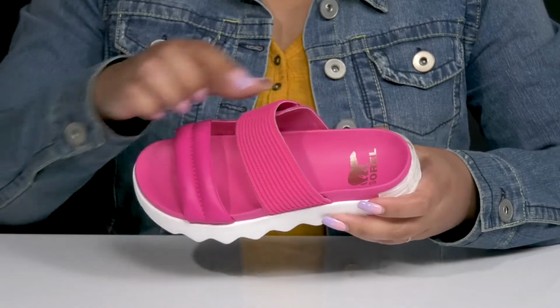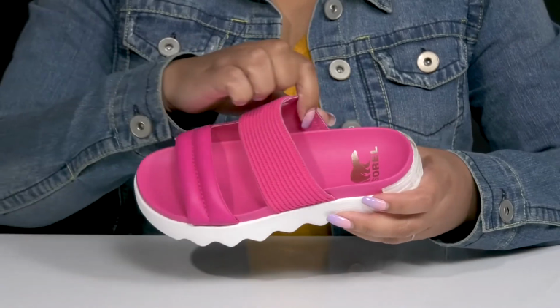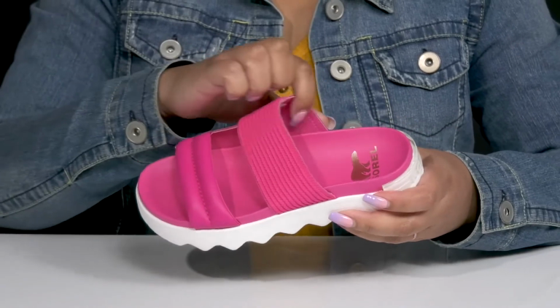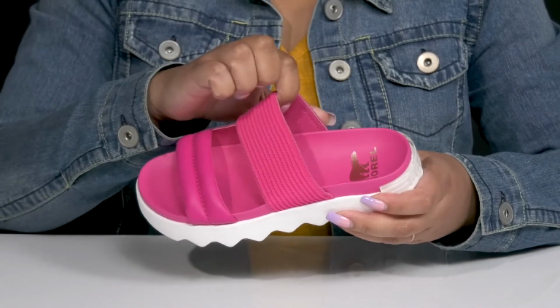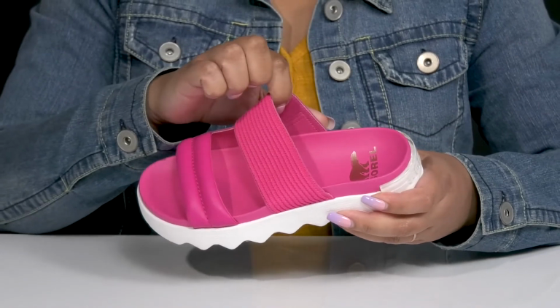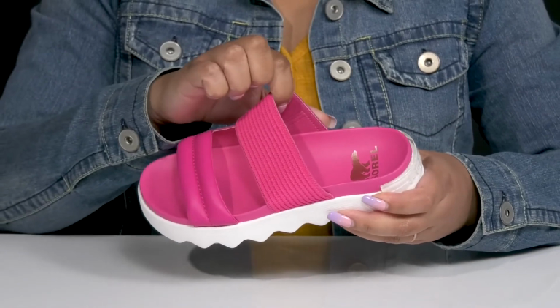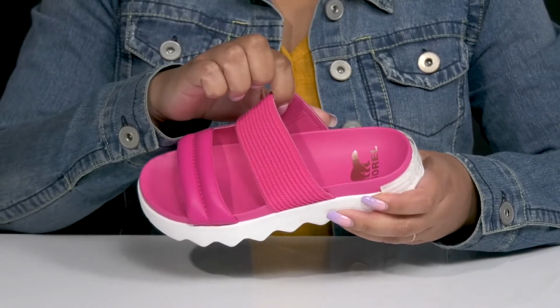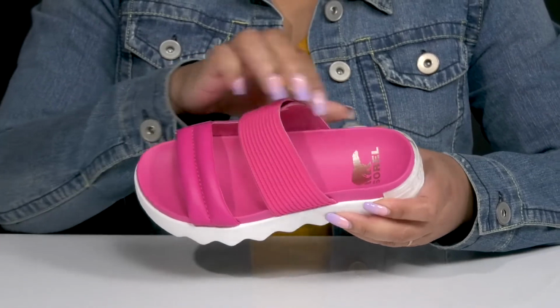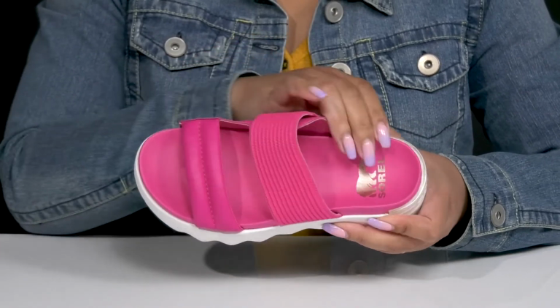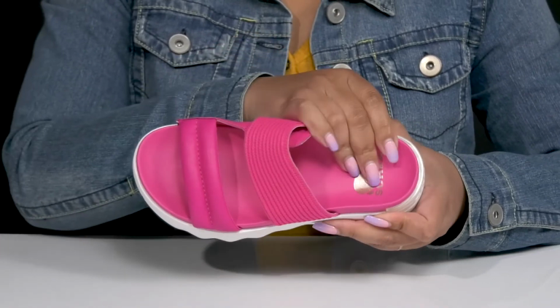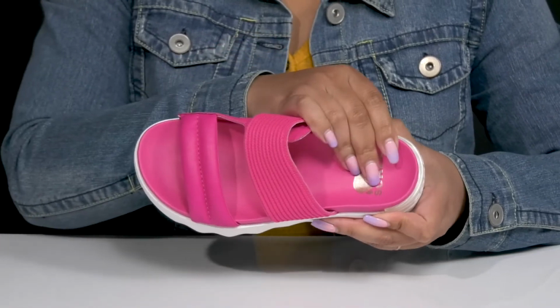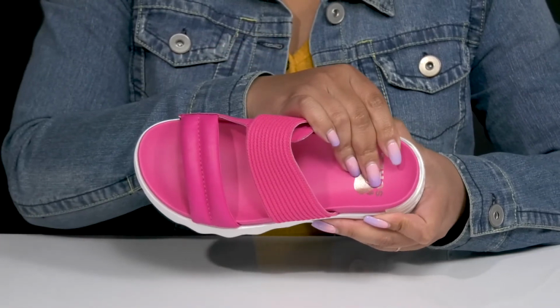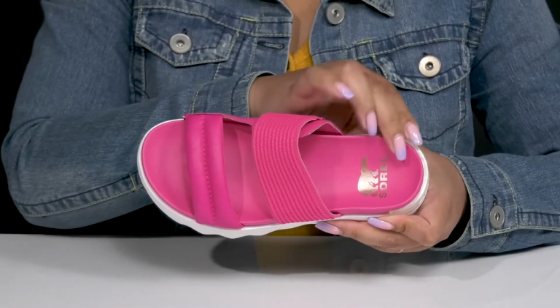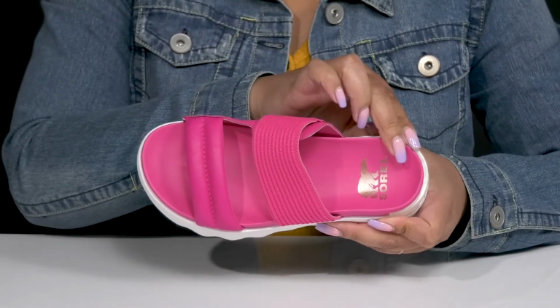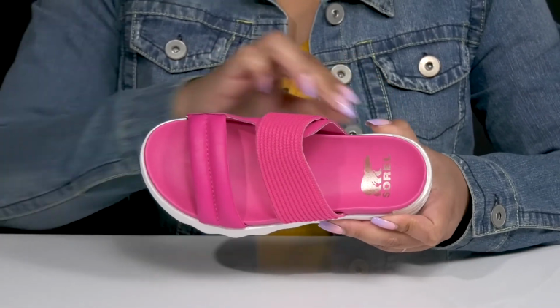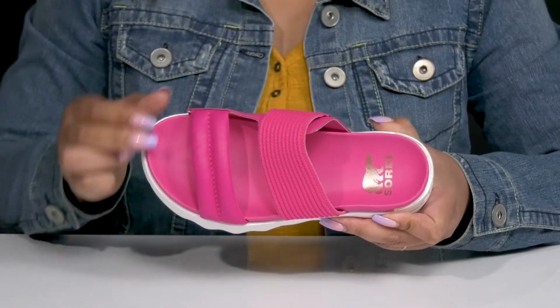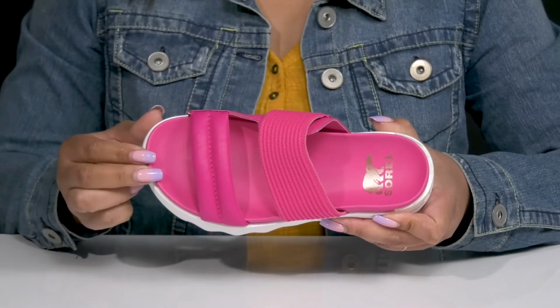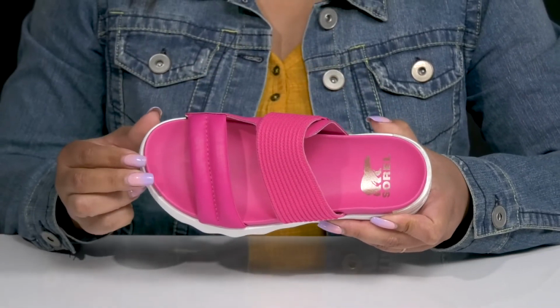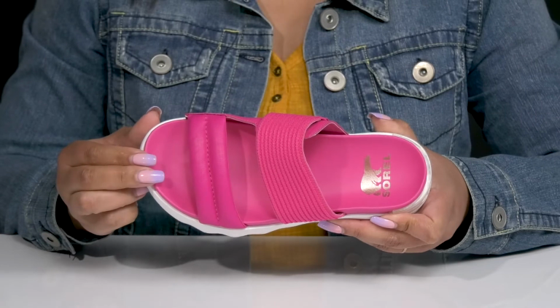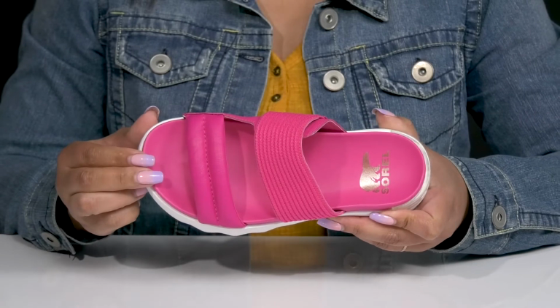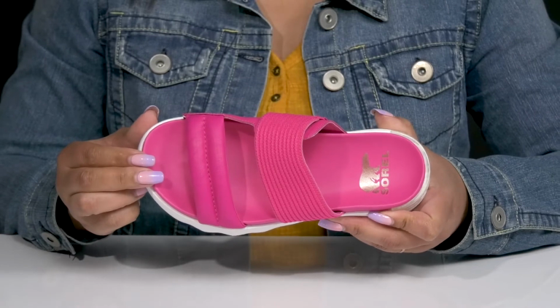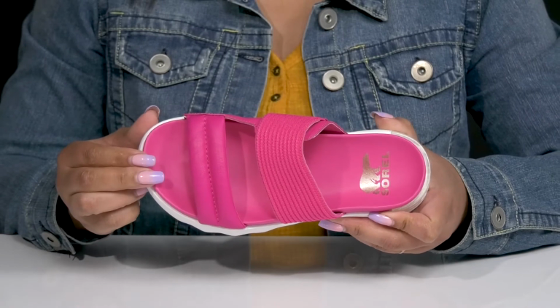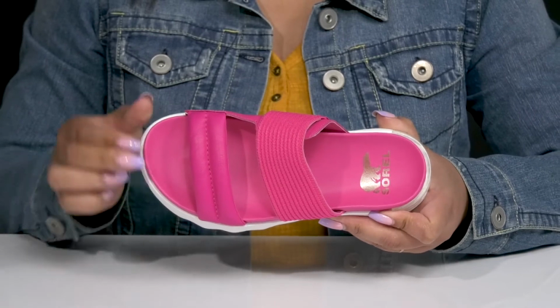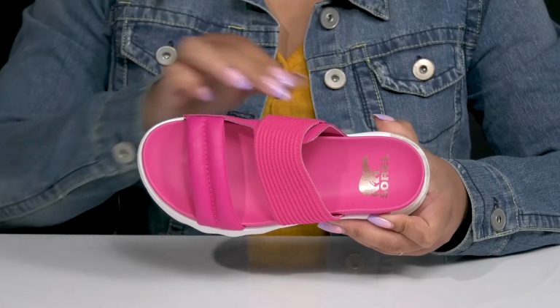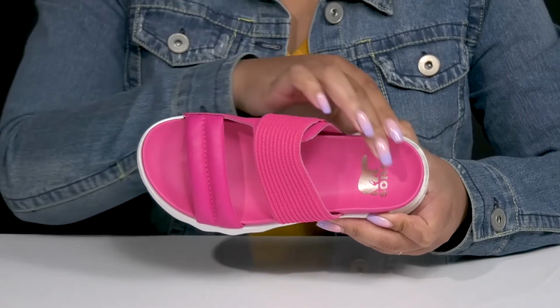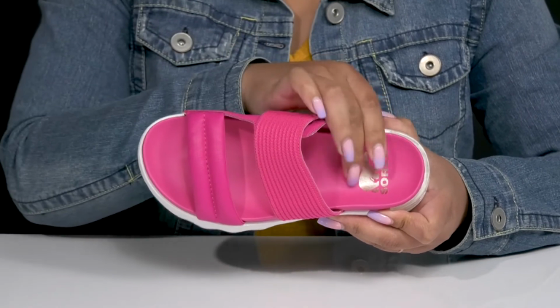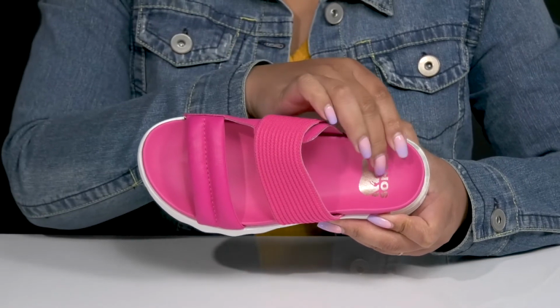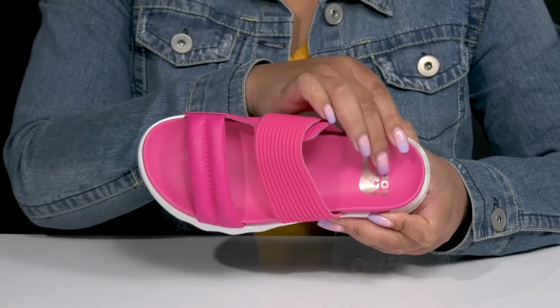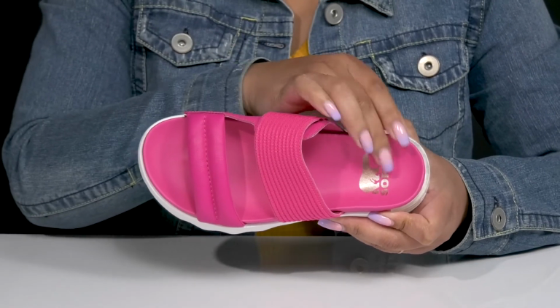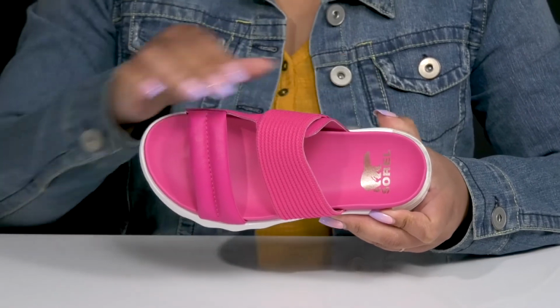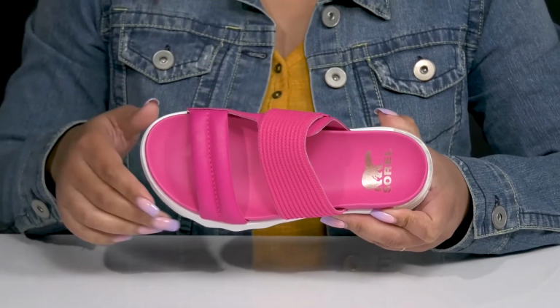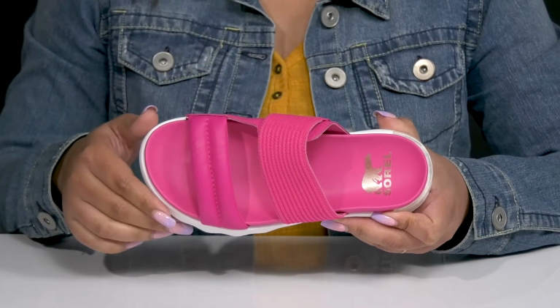Inside, there's a textile and synthetic lining with a lightly cushioned footbed that is contoured to keep you comfortable all day, and the brand name is printed at the heel.